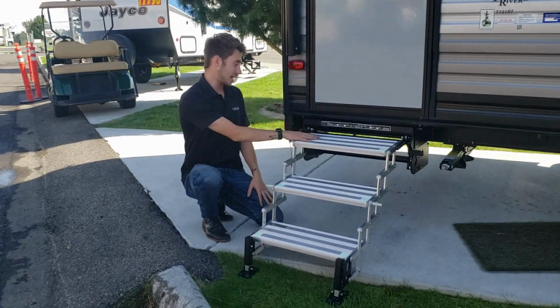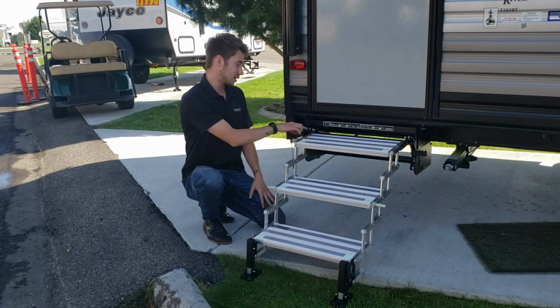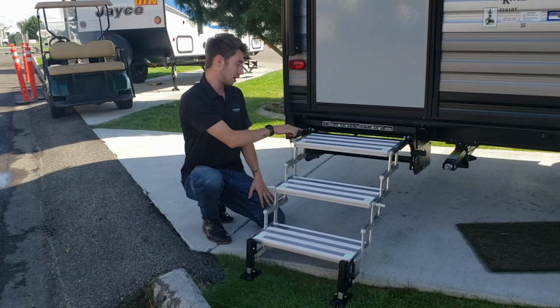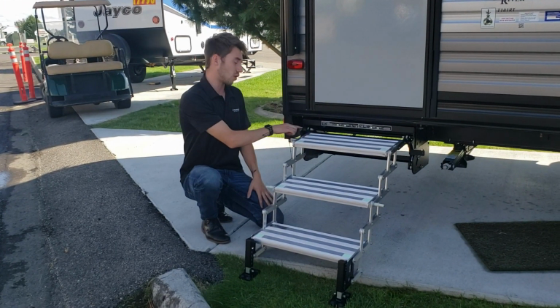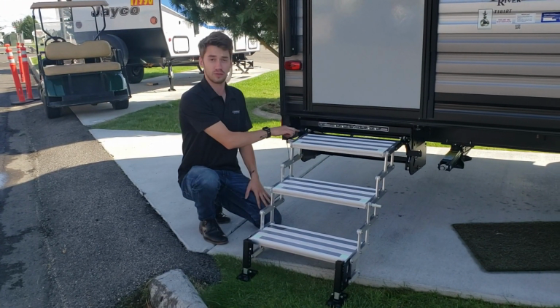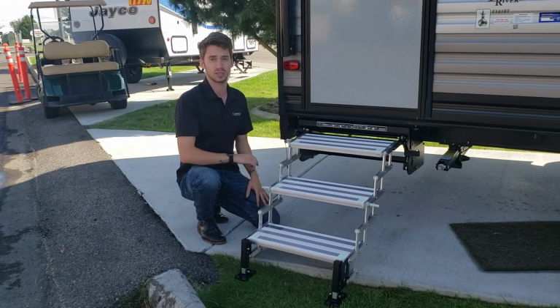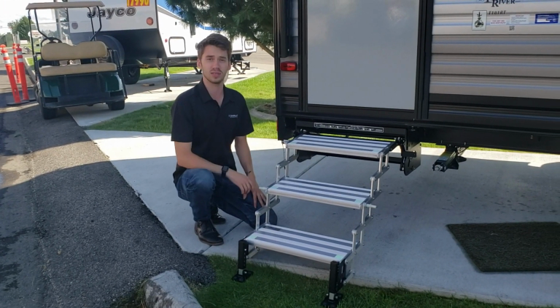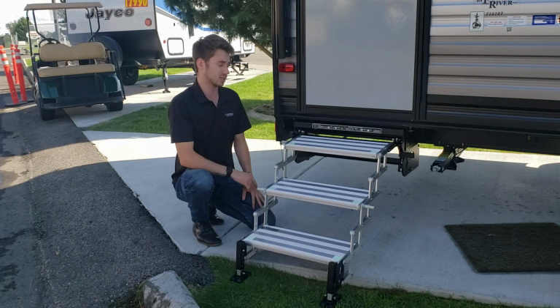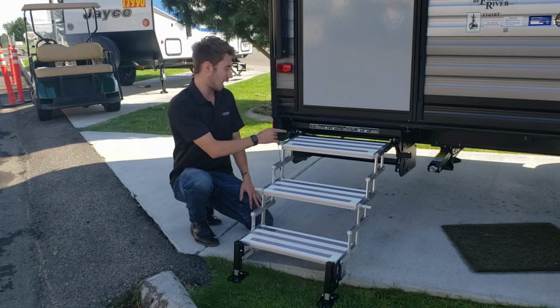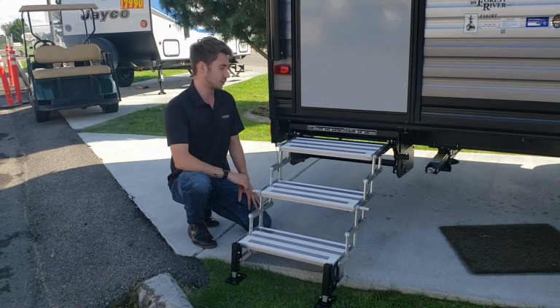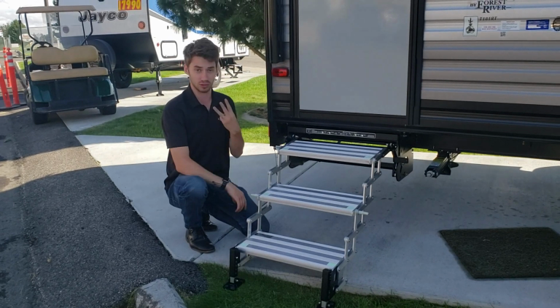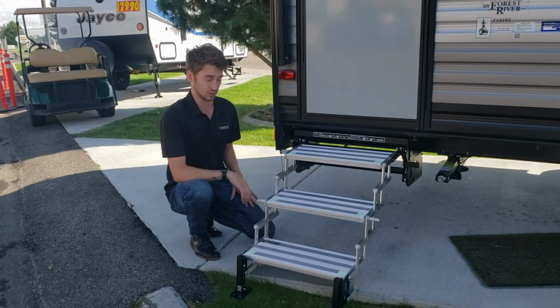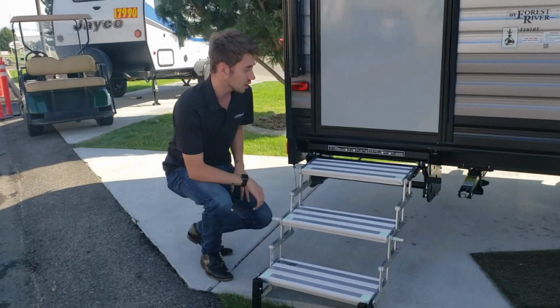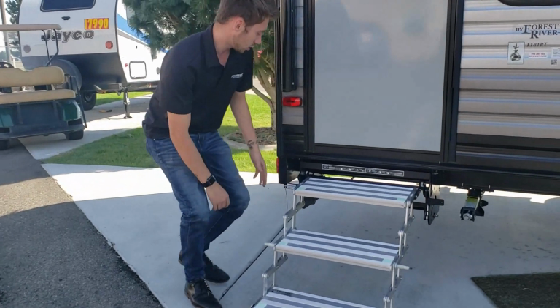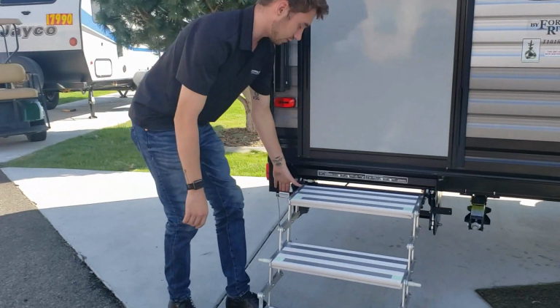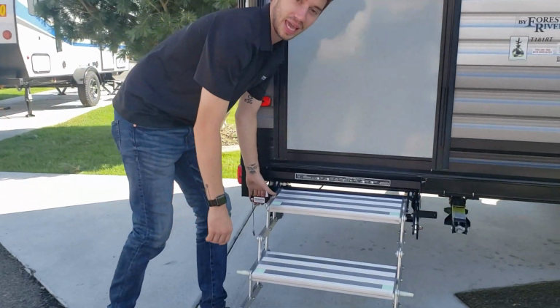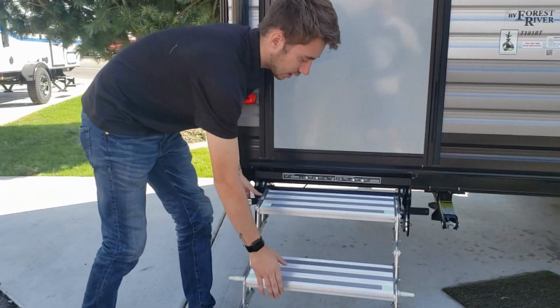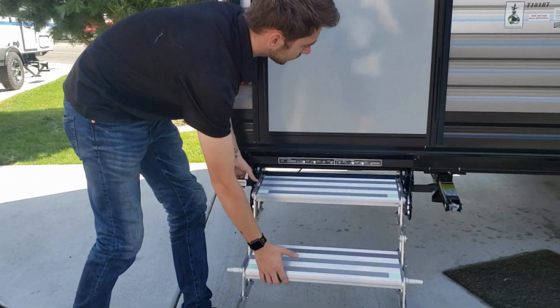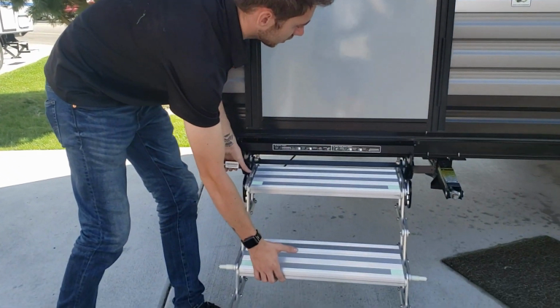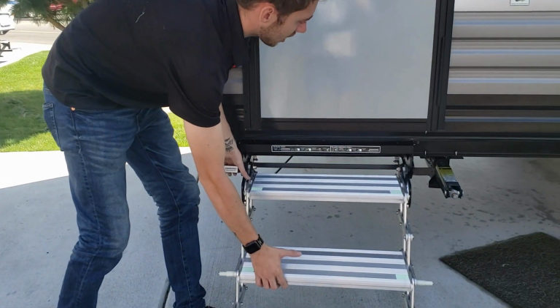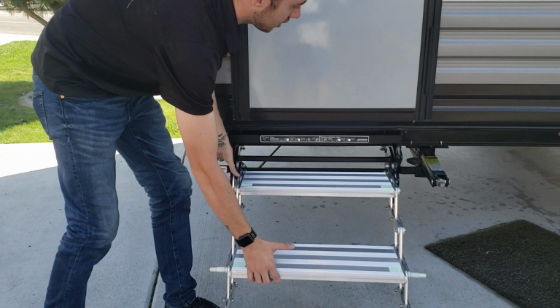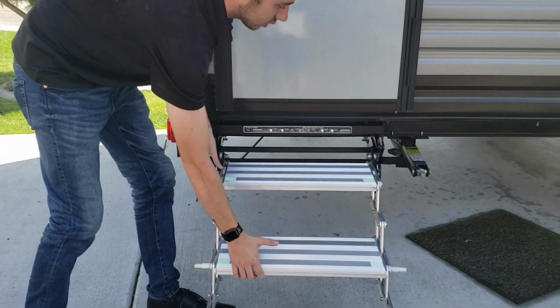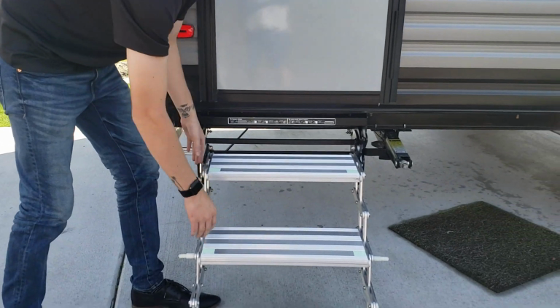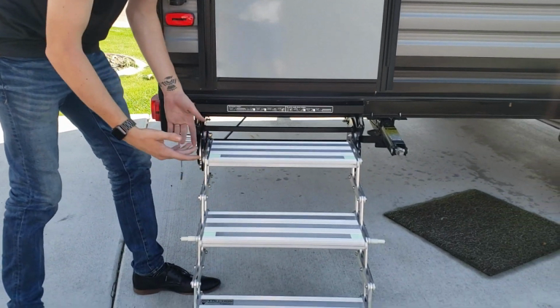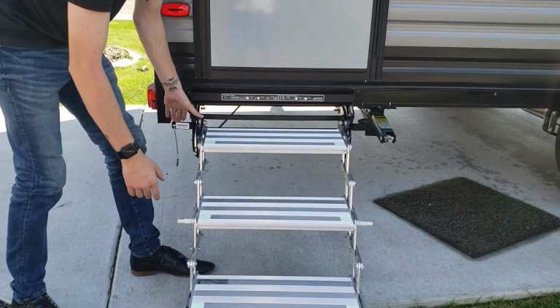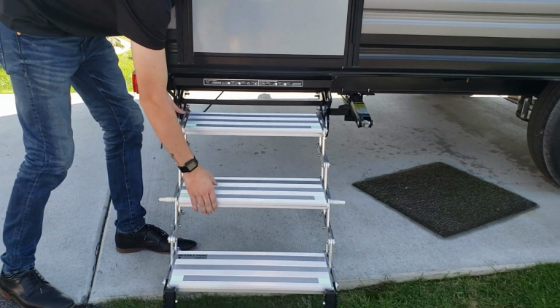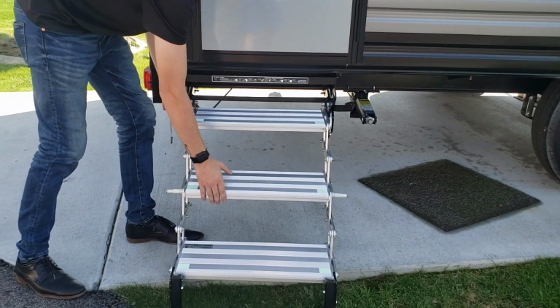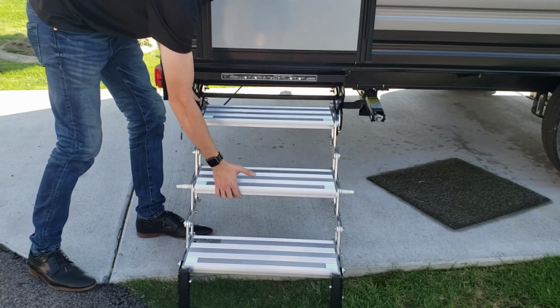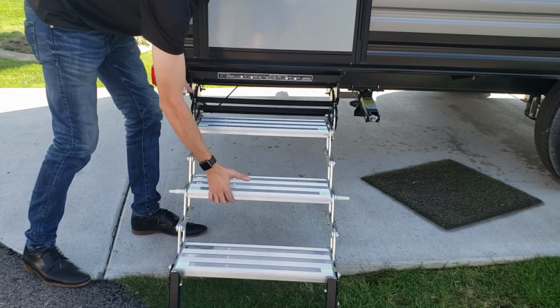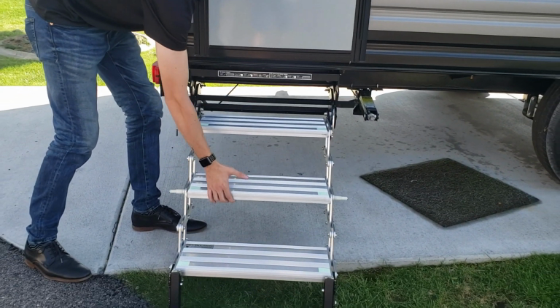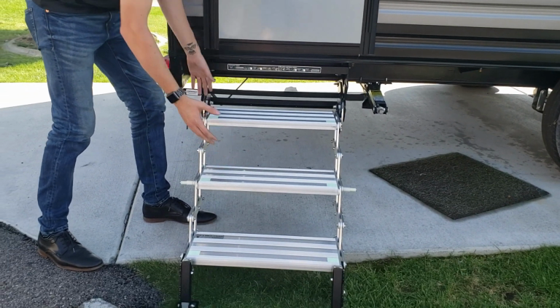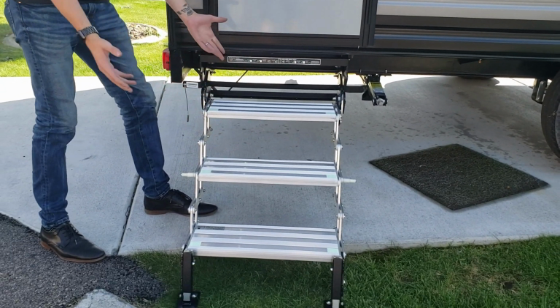At the top step you have three positions. You just lift up that handle again, pull the step out and it will latch into its second position. And for extreme cases you can have a third position as well.